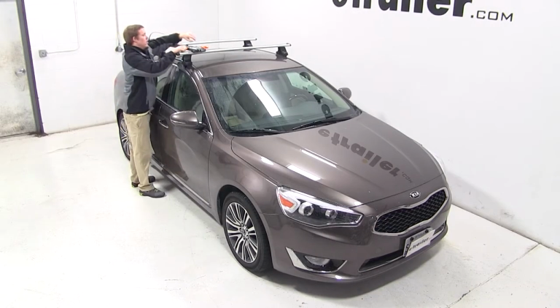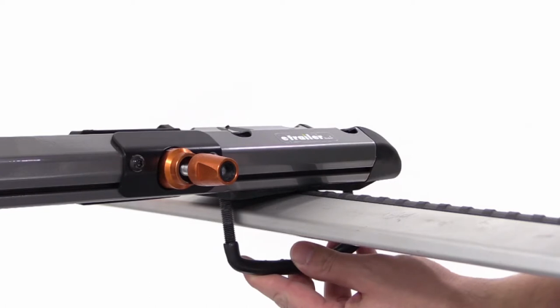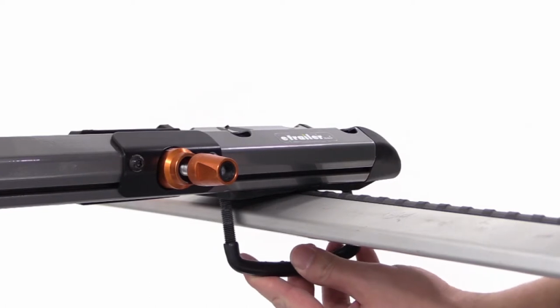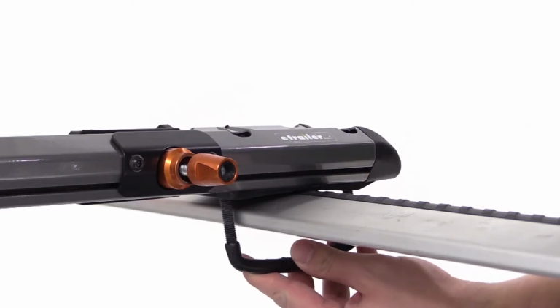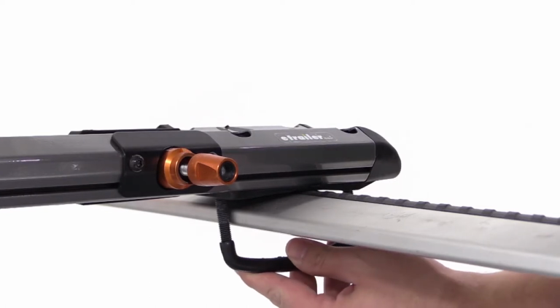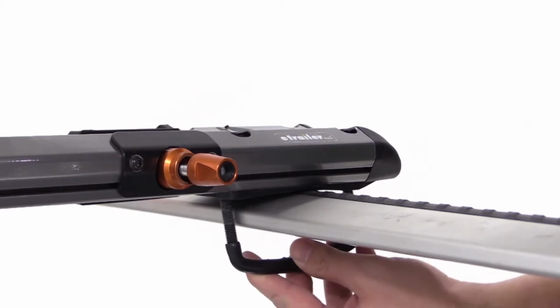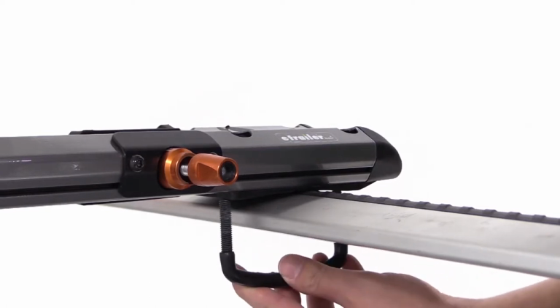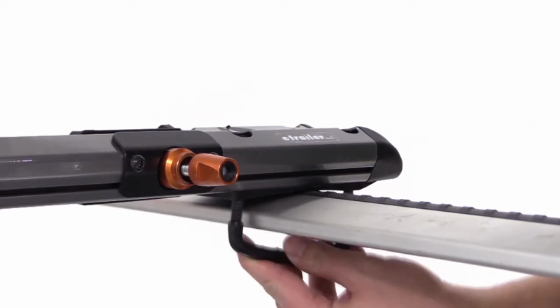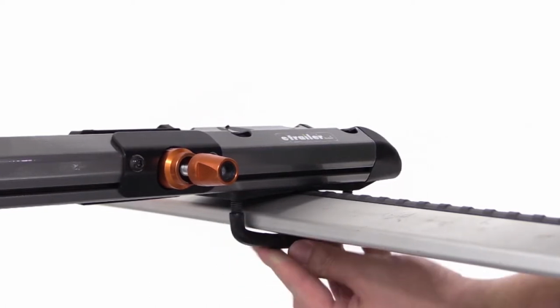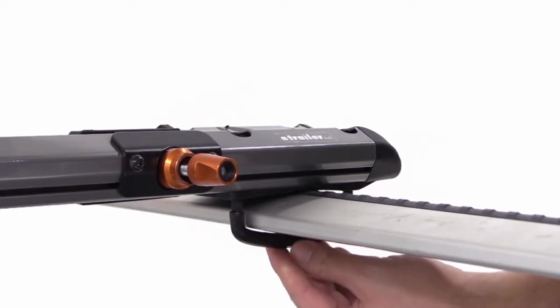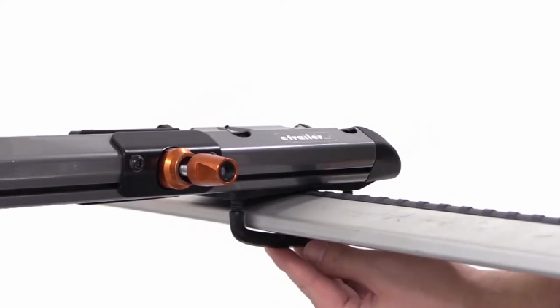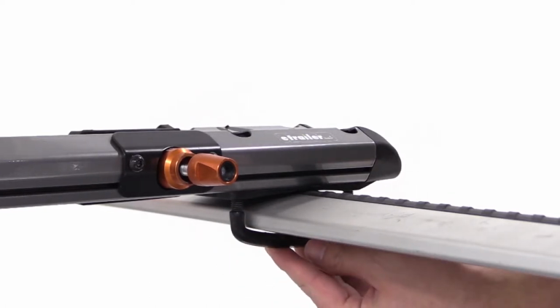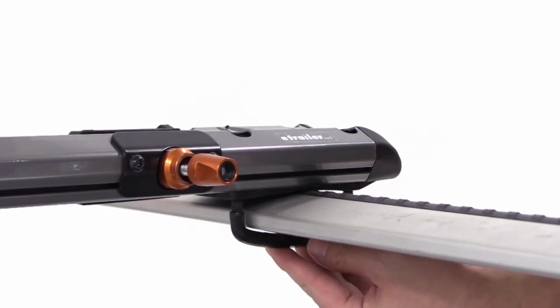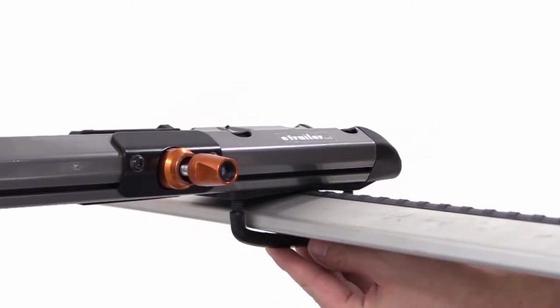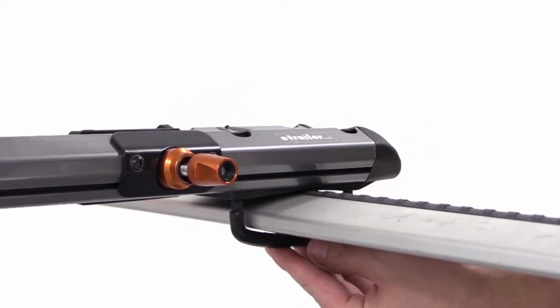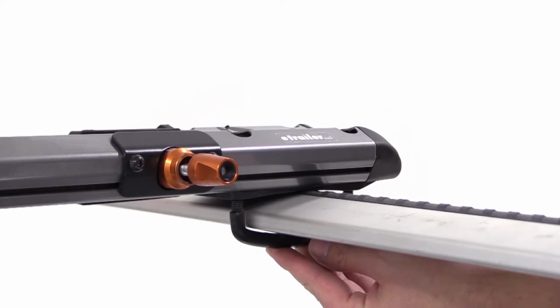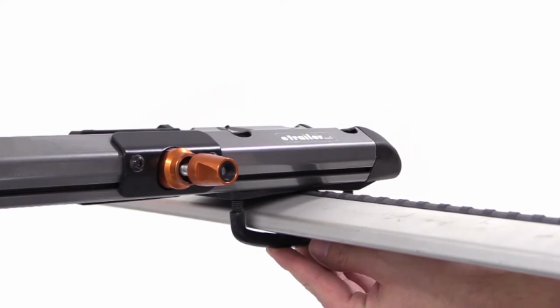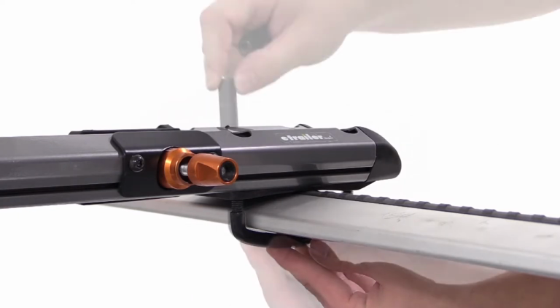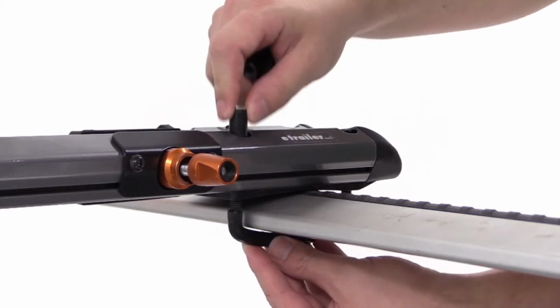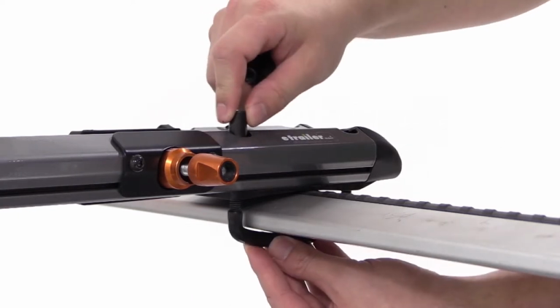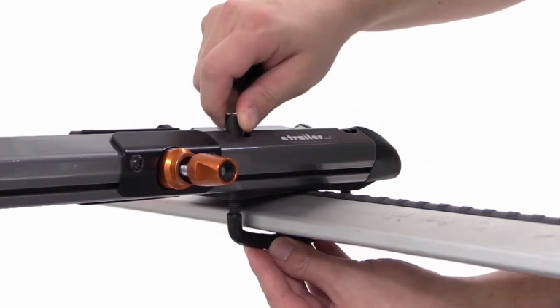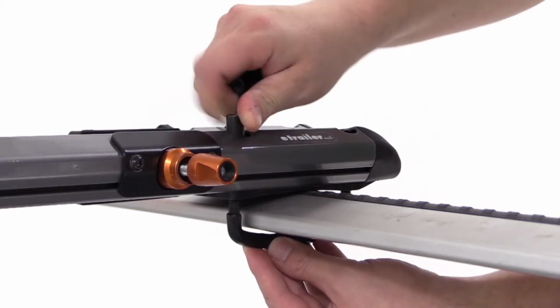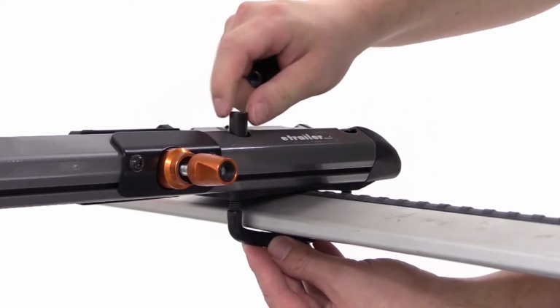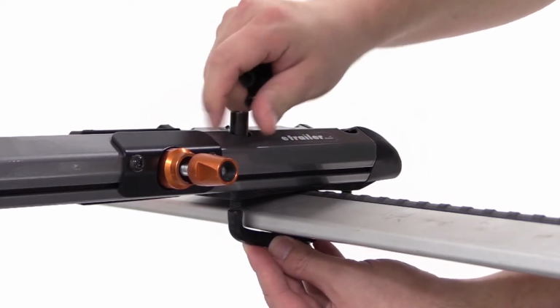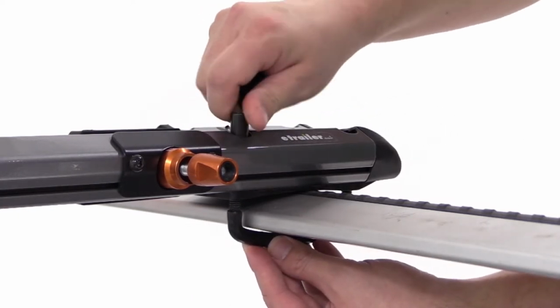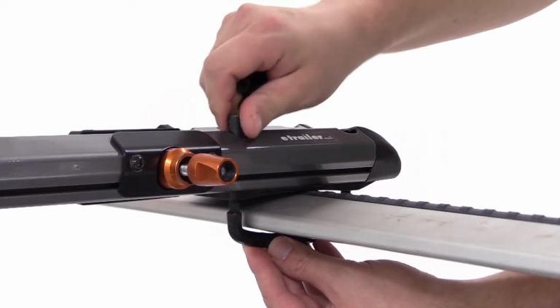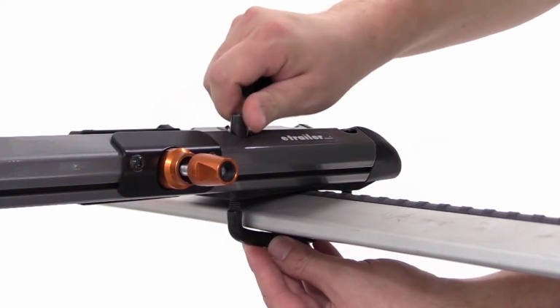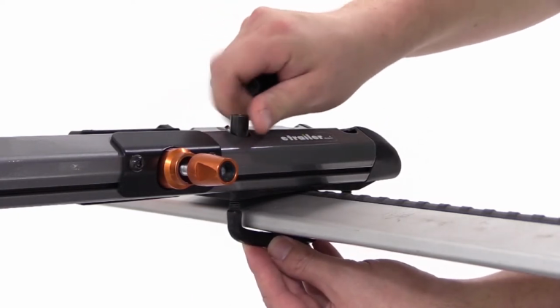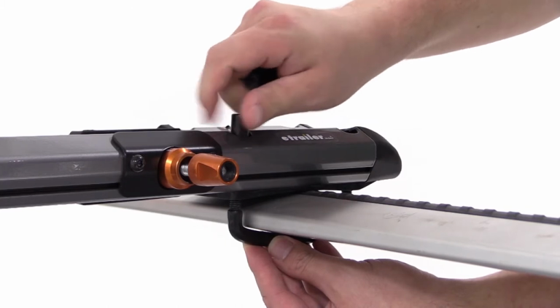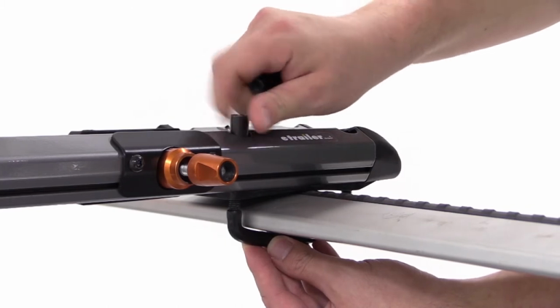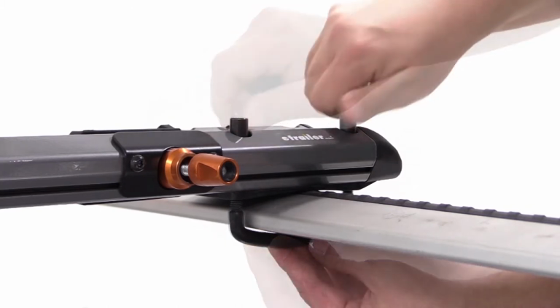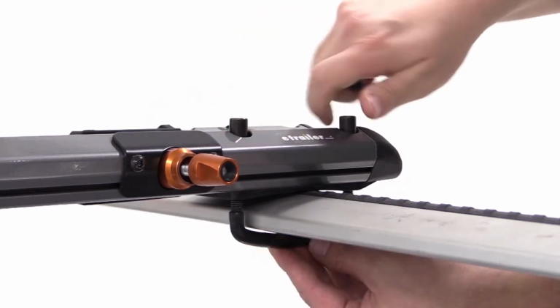Starting at the front, we'll take the rubber coated U-bolts to go around the underside of the front bar up through the pre-drilled holes of the head of the carrier. We'll then go ahead and take the black nuts to go down through the pre-drilled holes at the top of the bike rack onto our black U-bolt.